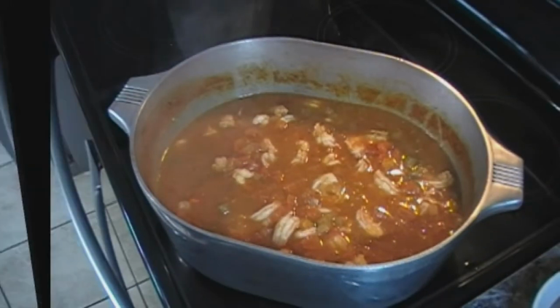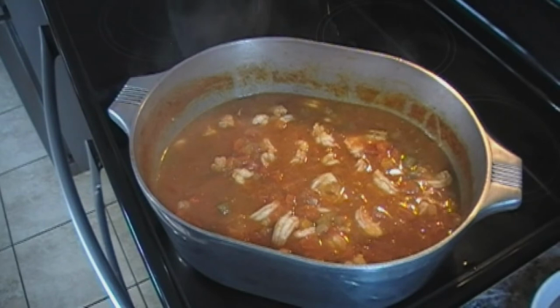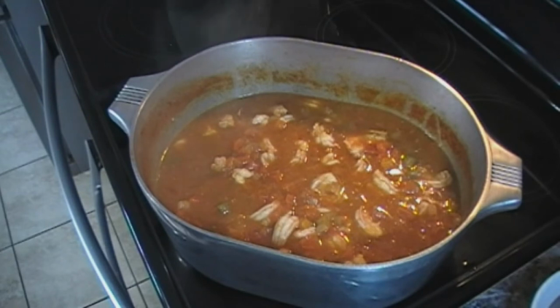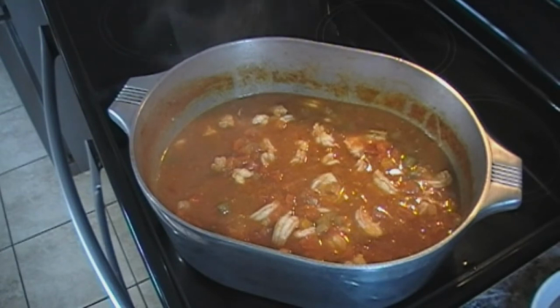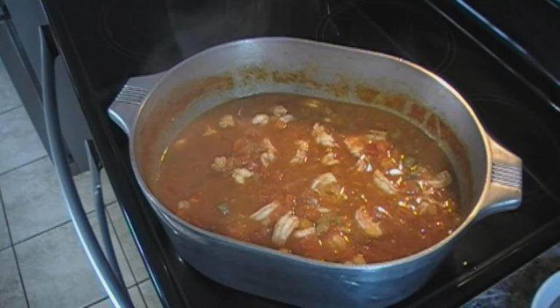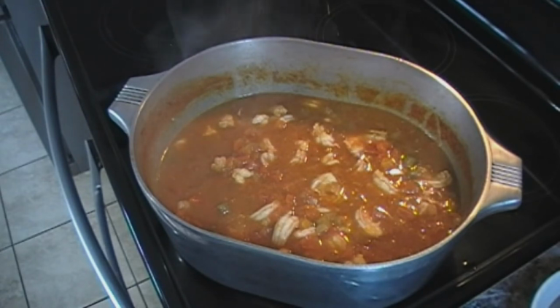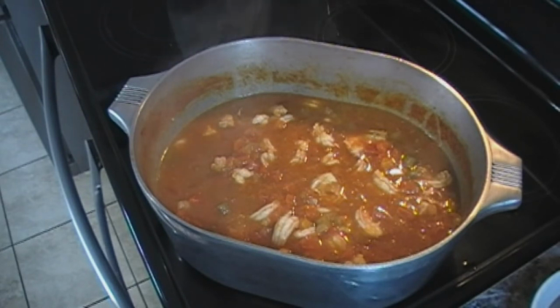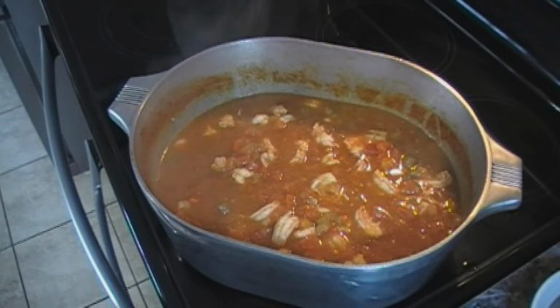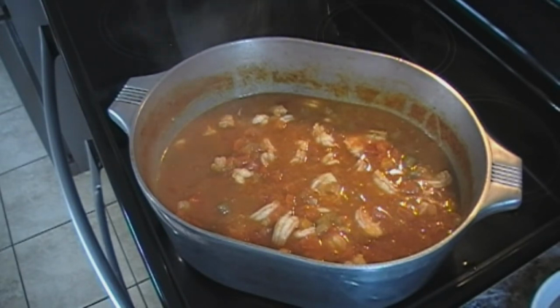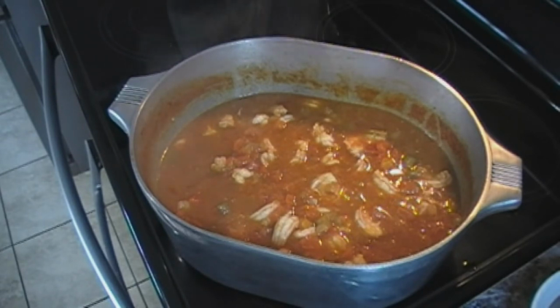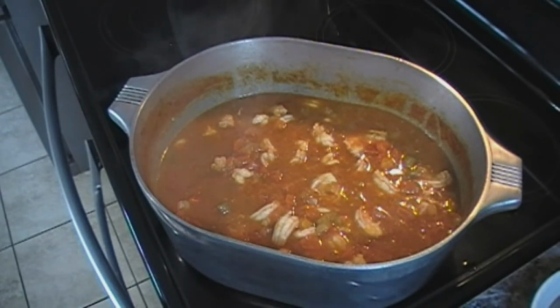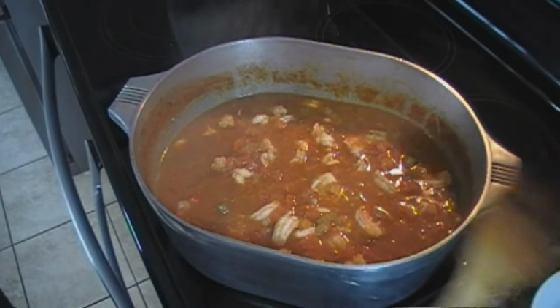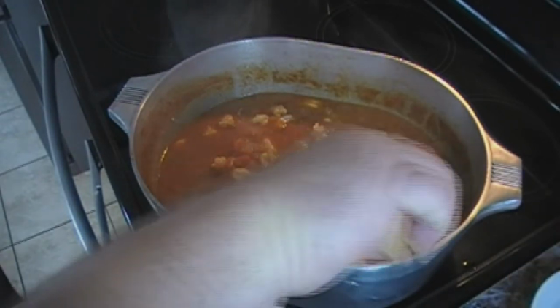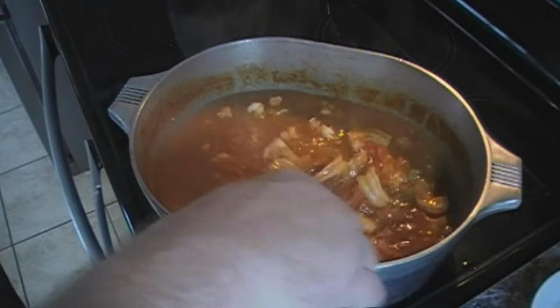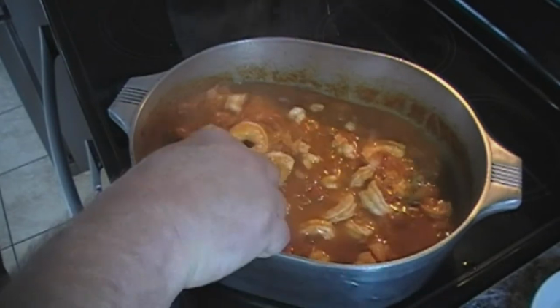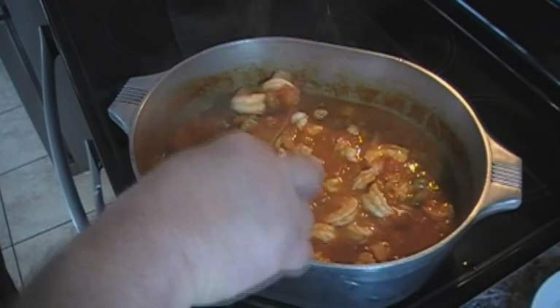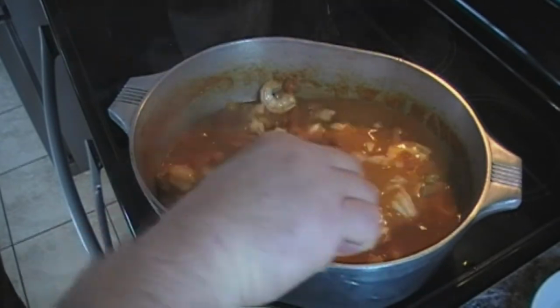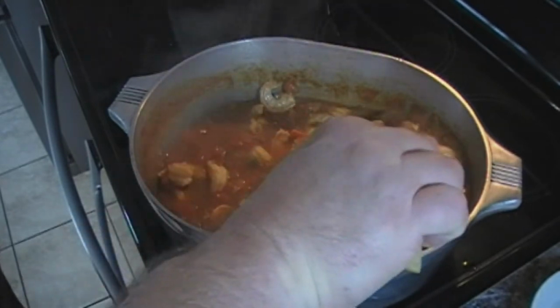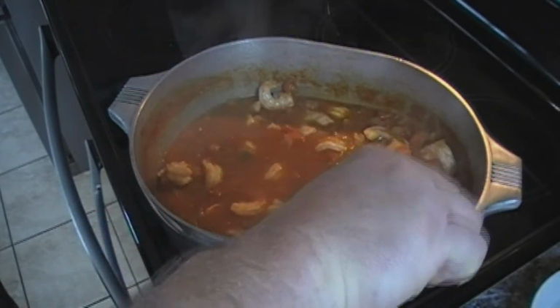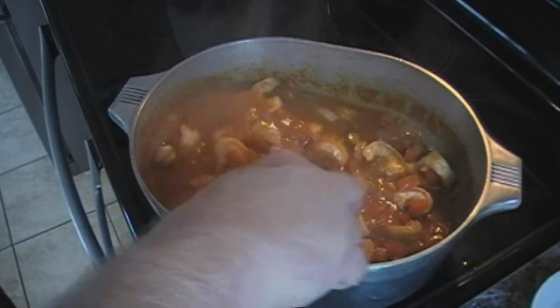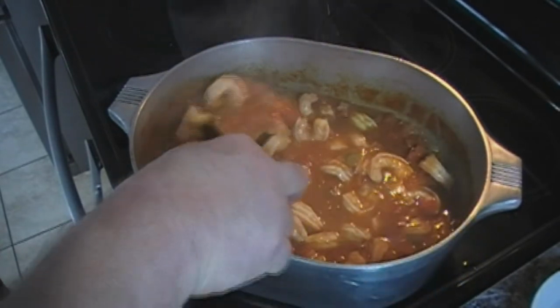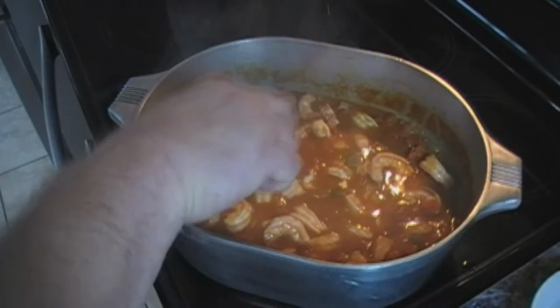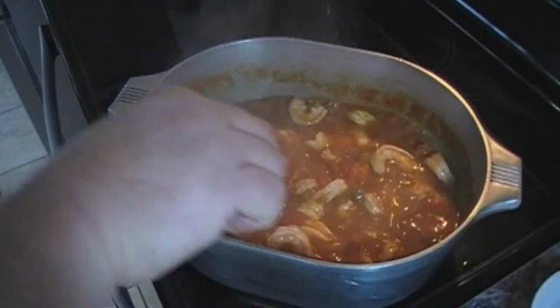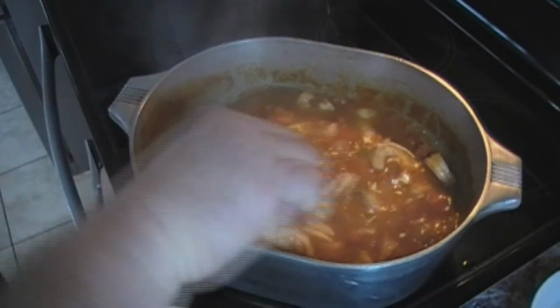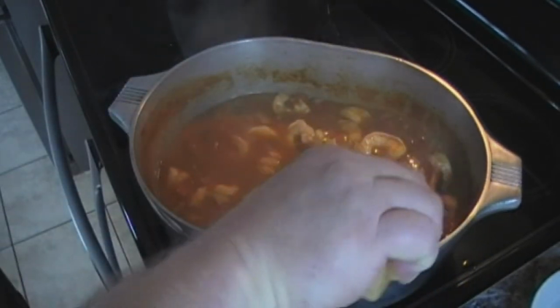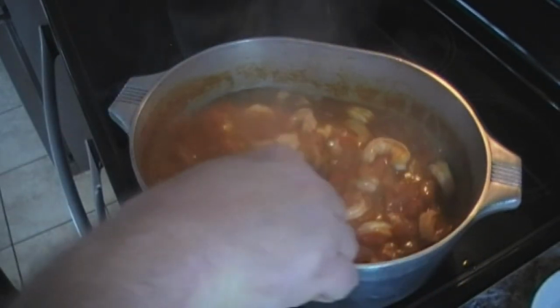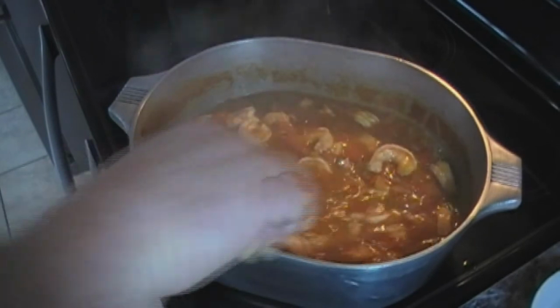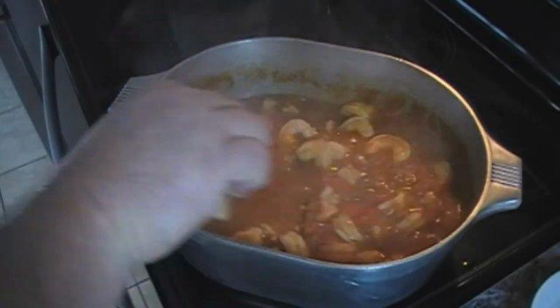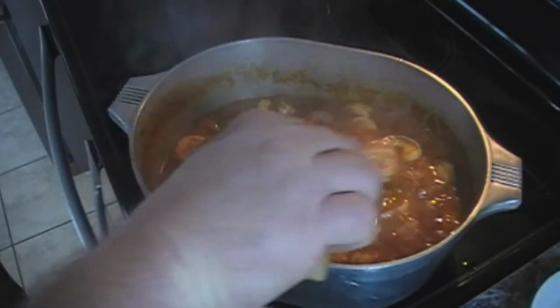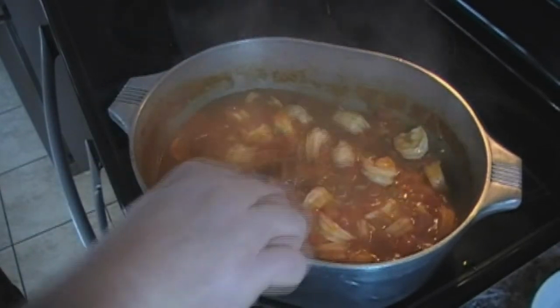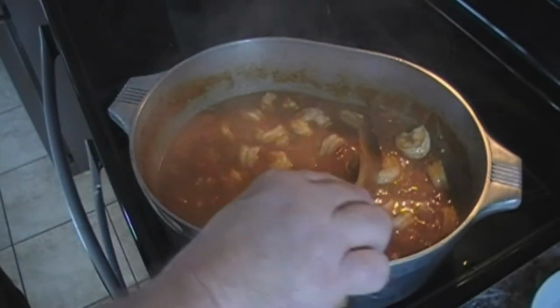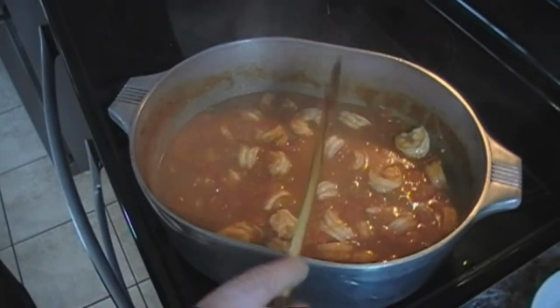Our shrimp have been in our mixture for about five minutes and as you can see they are nice and cooked. So let me get this plated up.